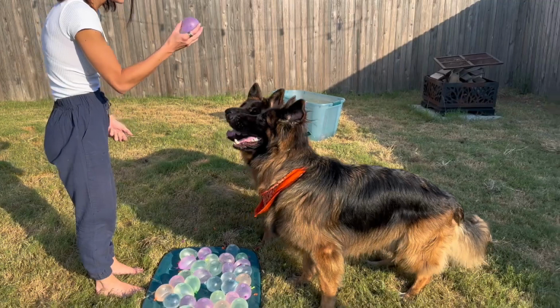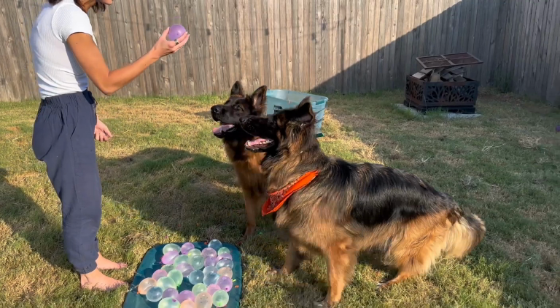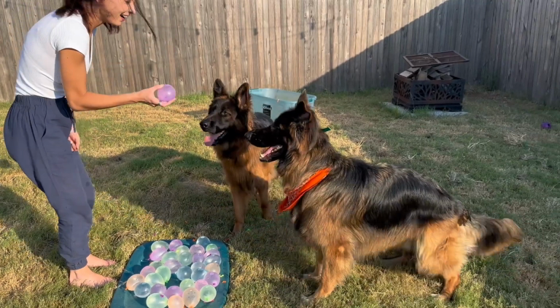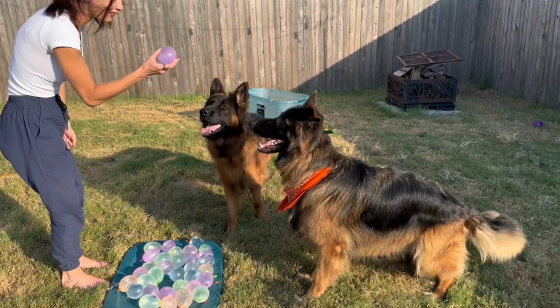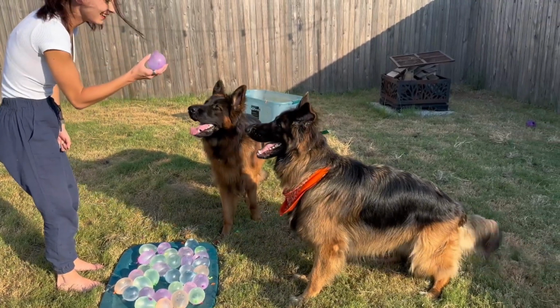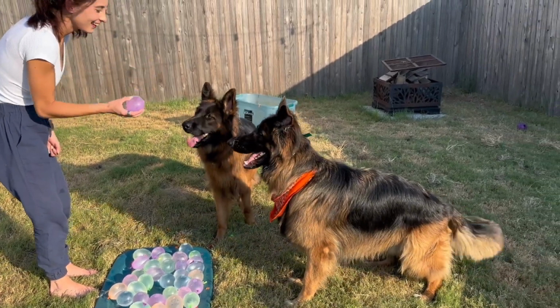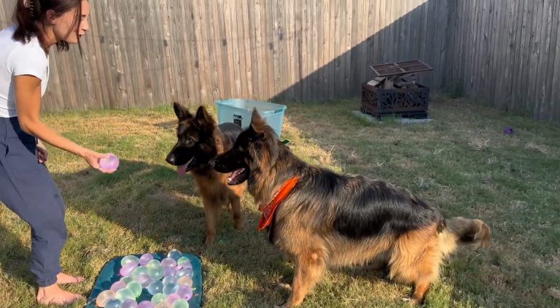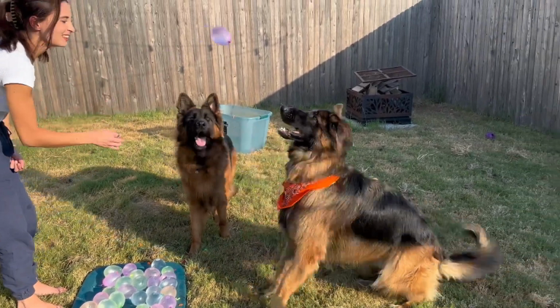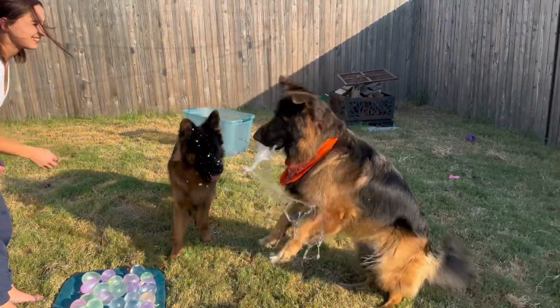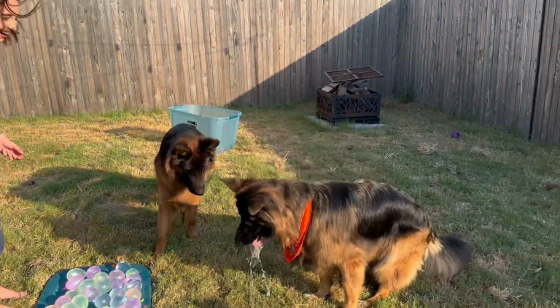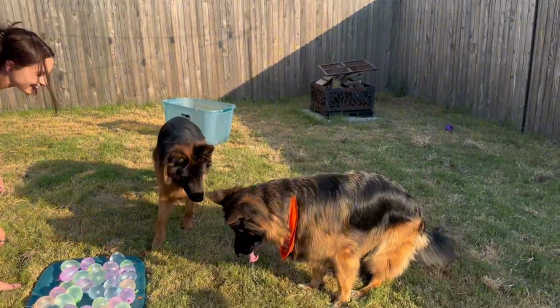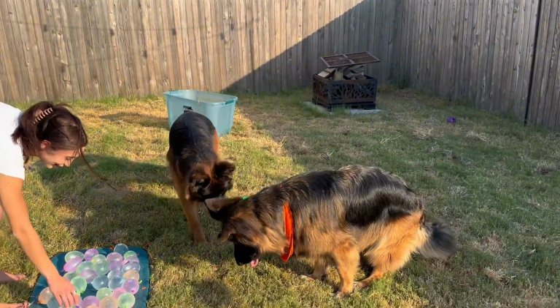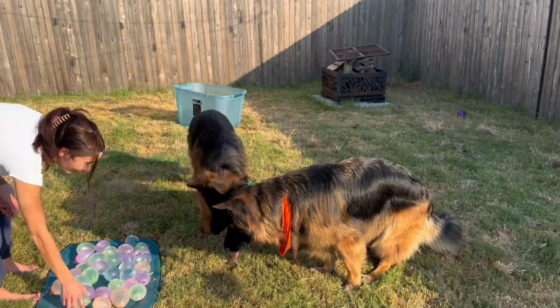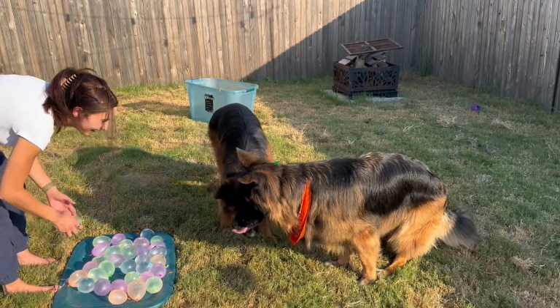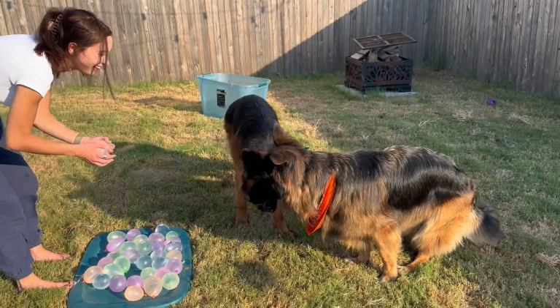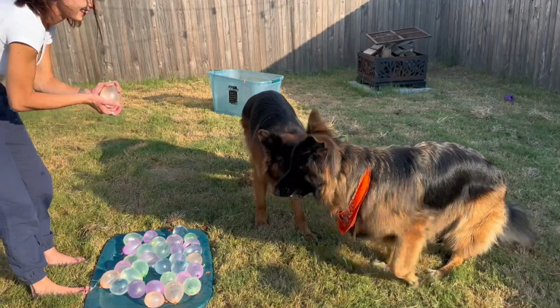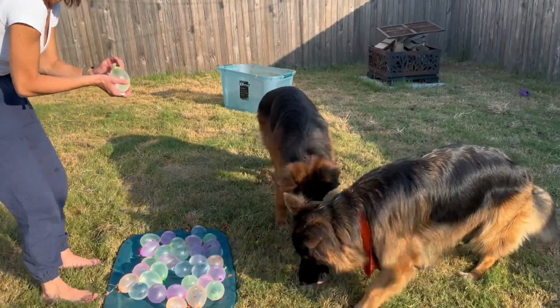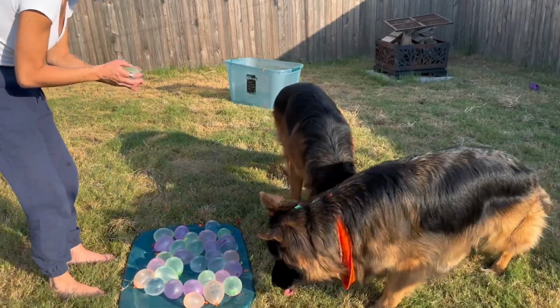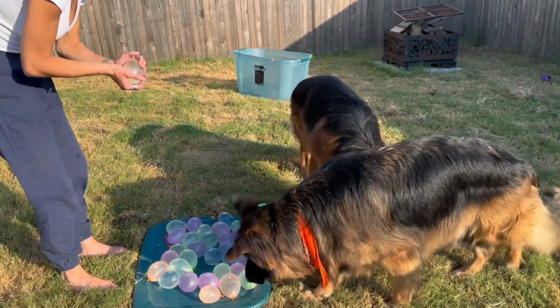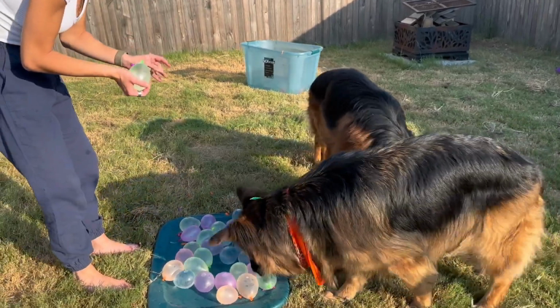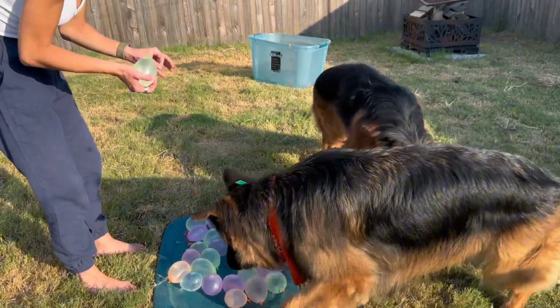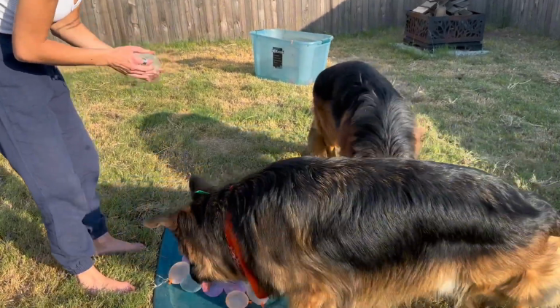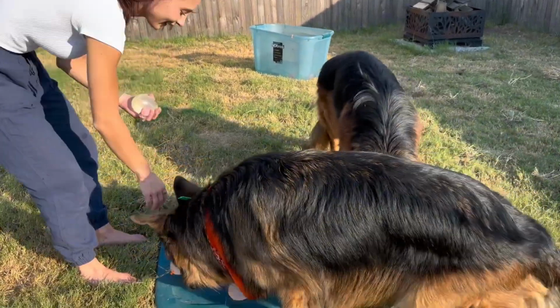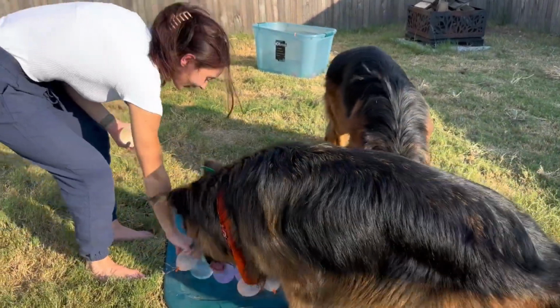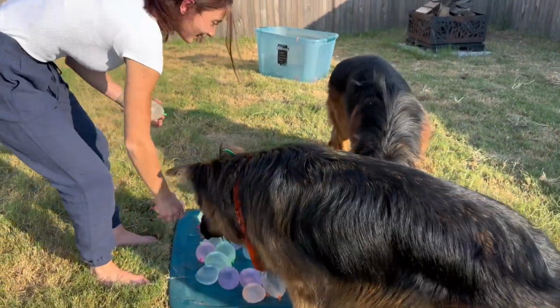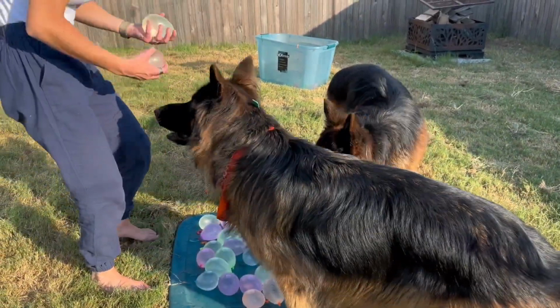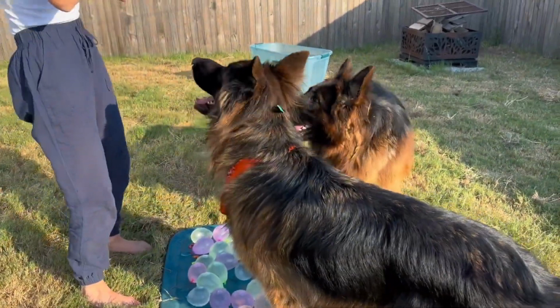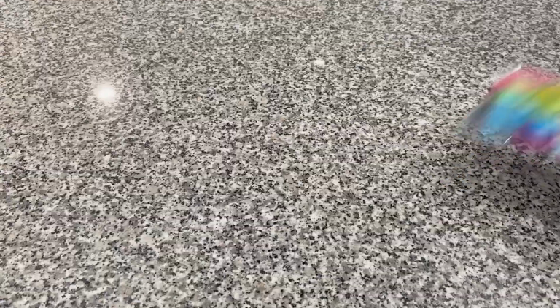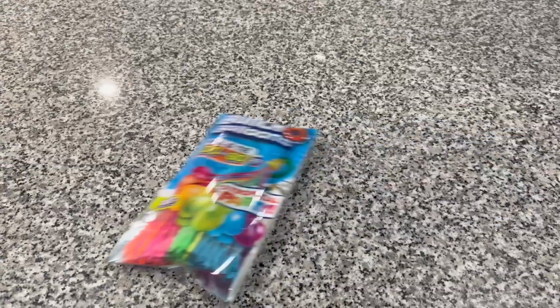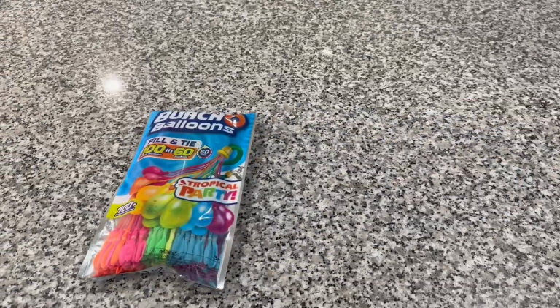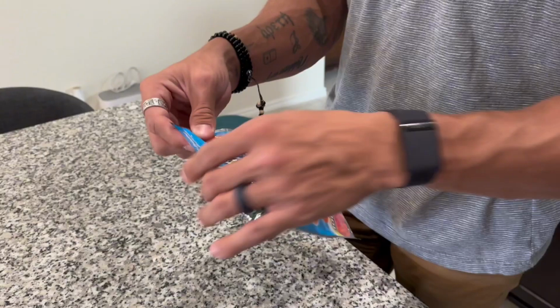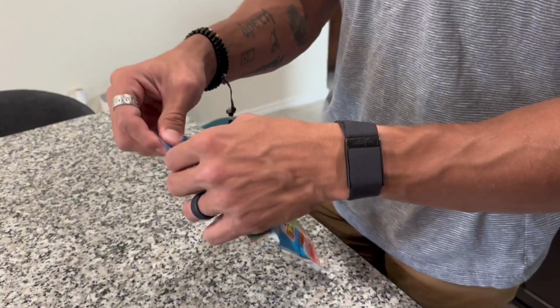Have you ever wondered how a German Shepherd would react to water balloons? Today, you will experience our dog's first time. From initial confusion to playful curiosity, we'll capture every moment with them. Let's get started with our adventure.